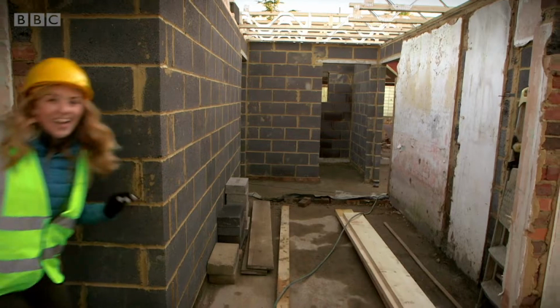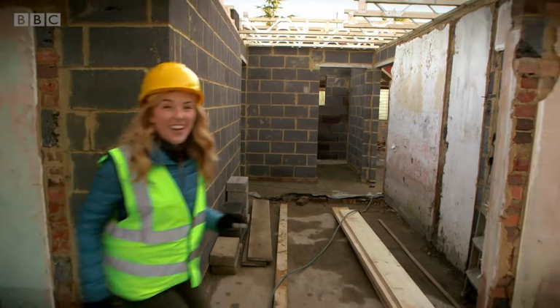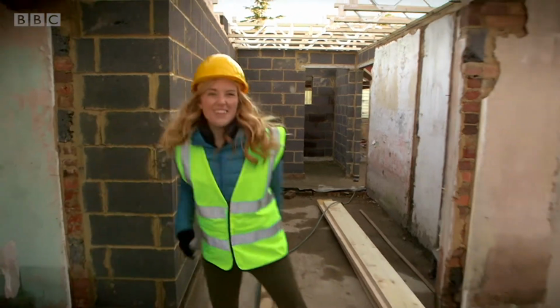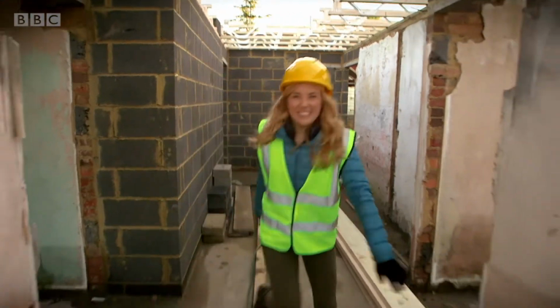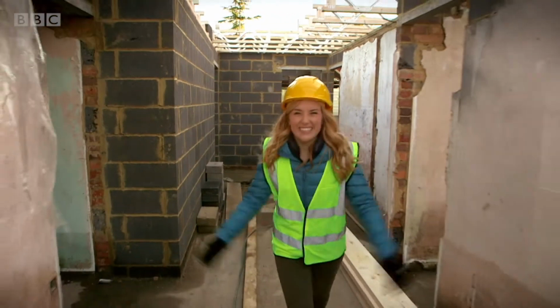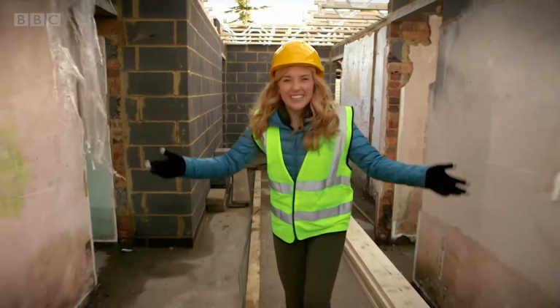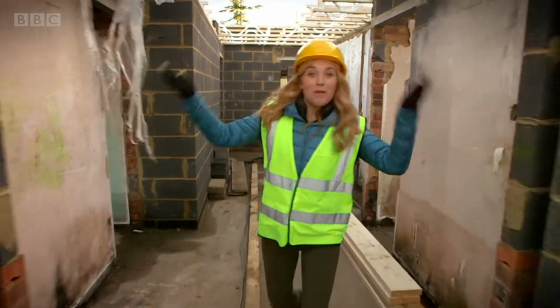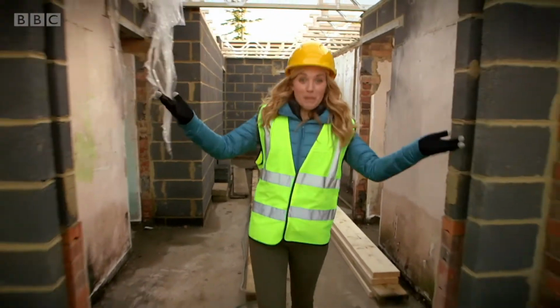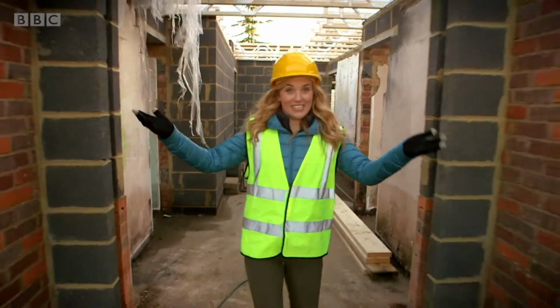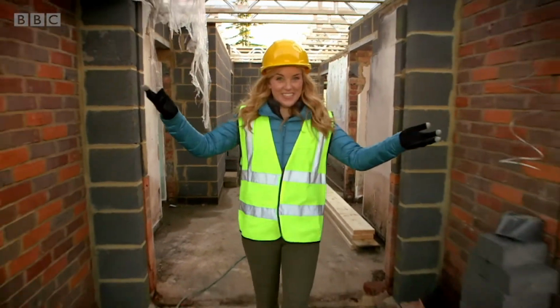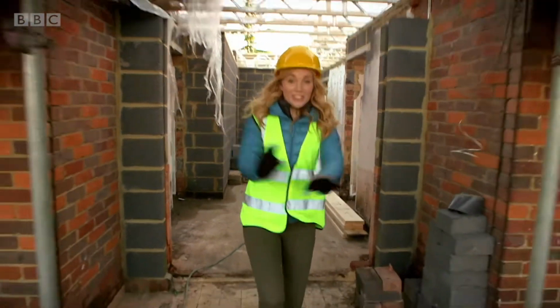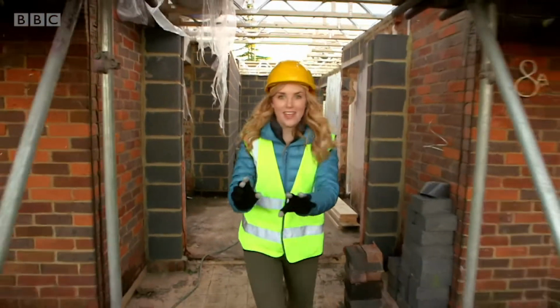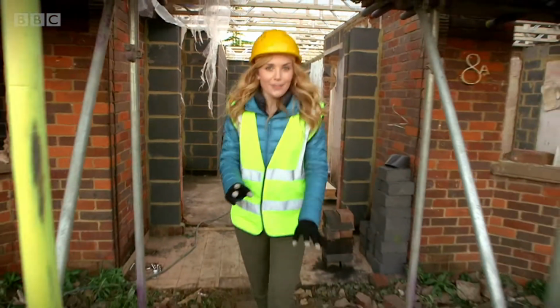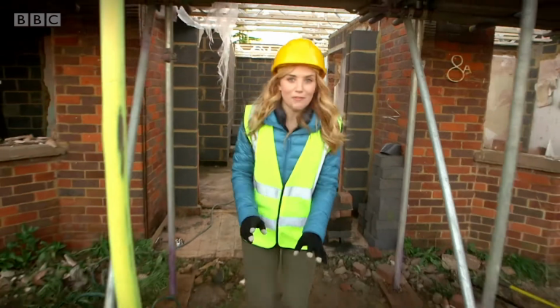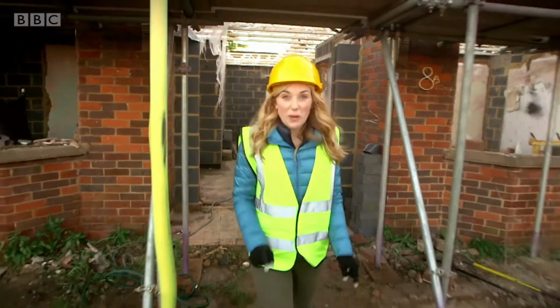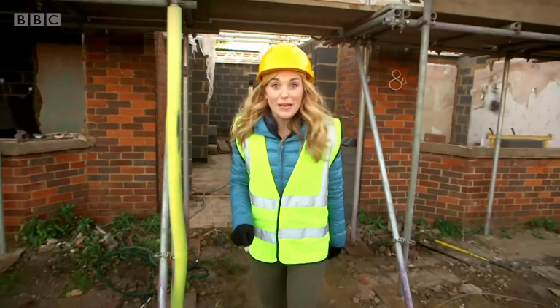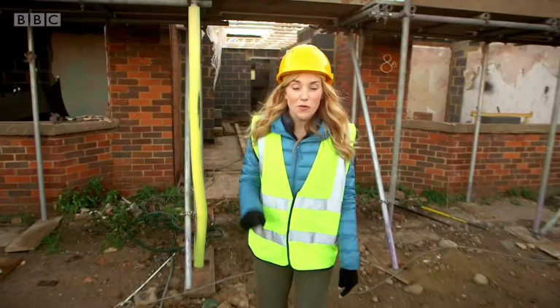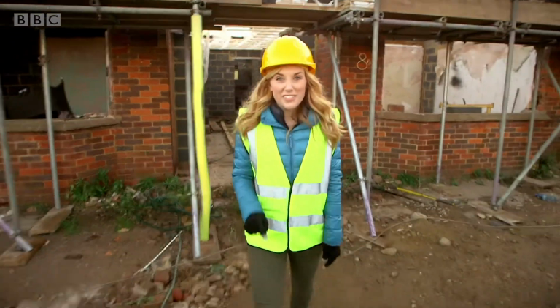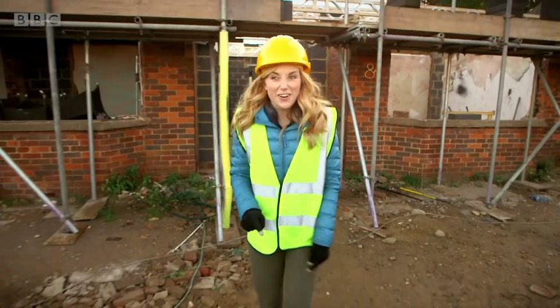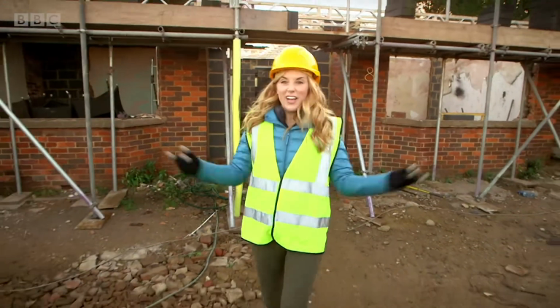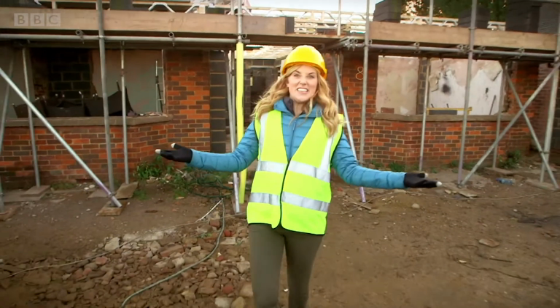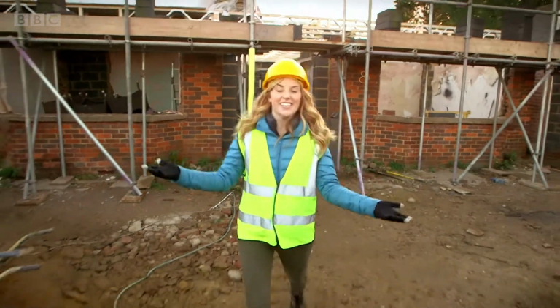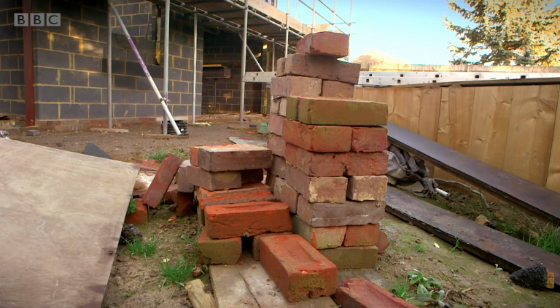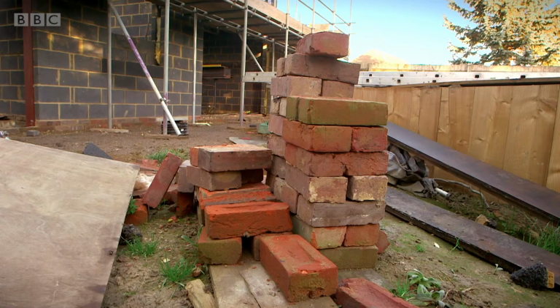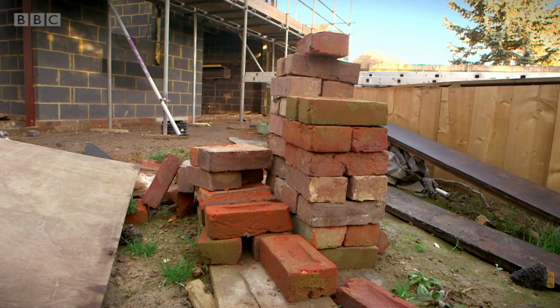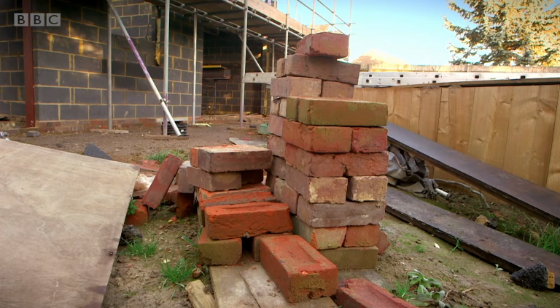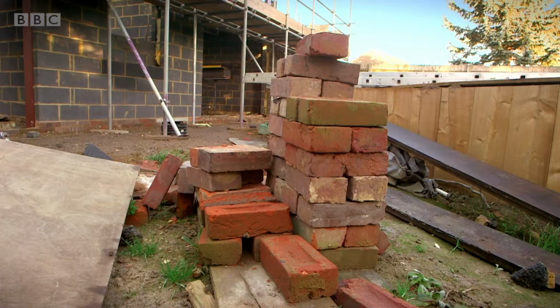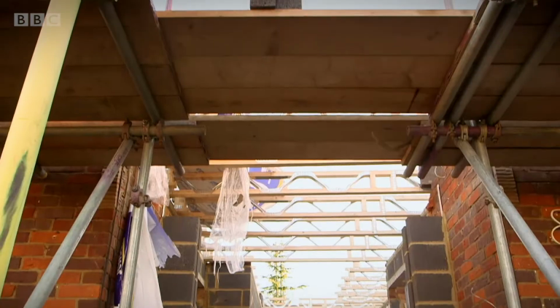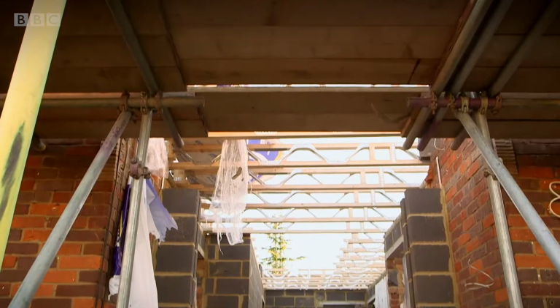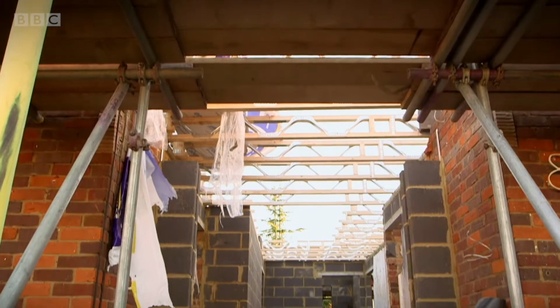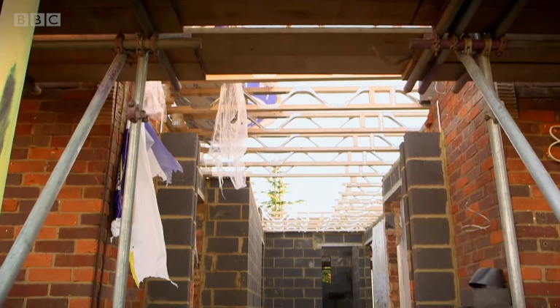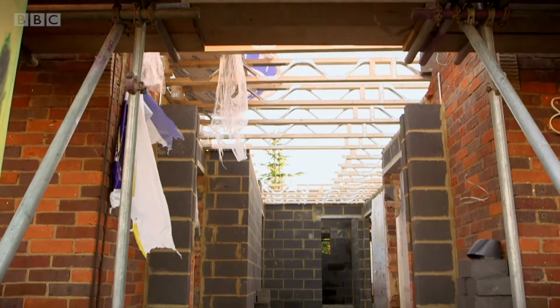Hello, I'm Maddie and today I'm on a building site. Just think, the house or flat where you live once started off like this — a great big pile of bricks and wood ready to be made into a building.